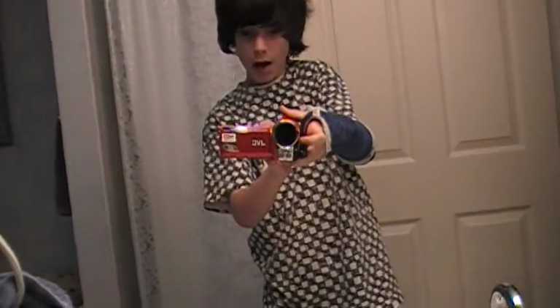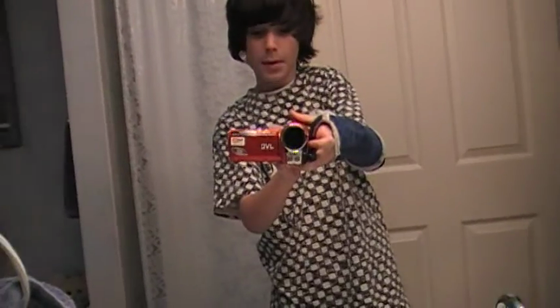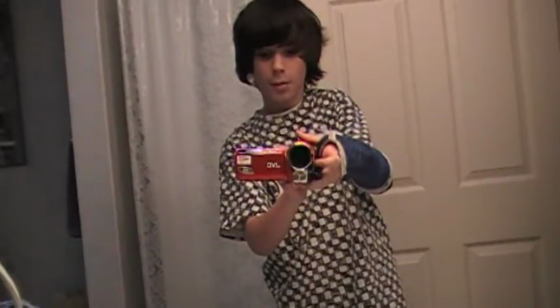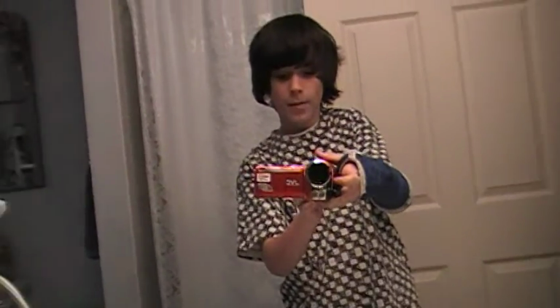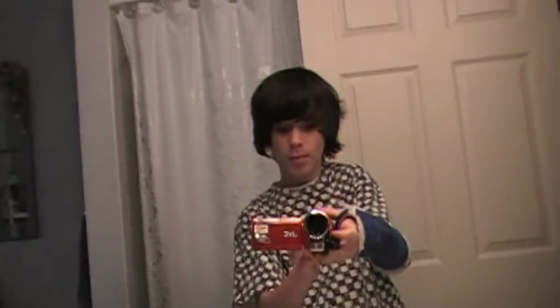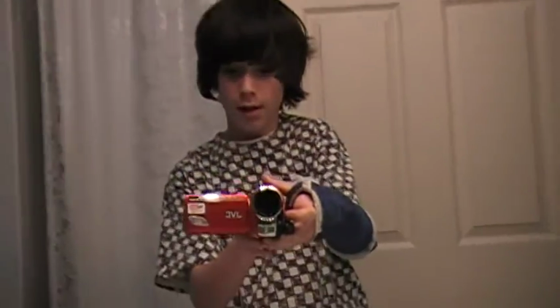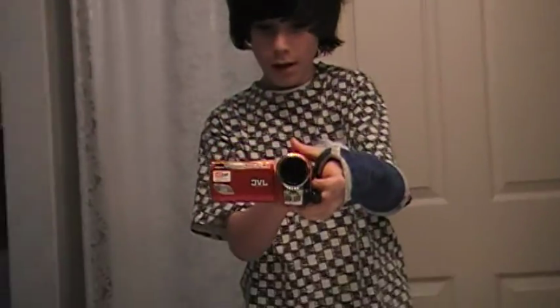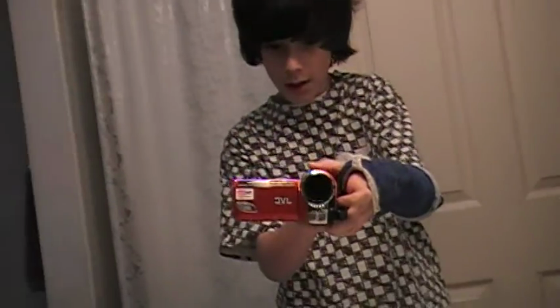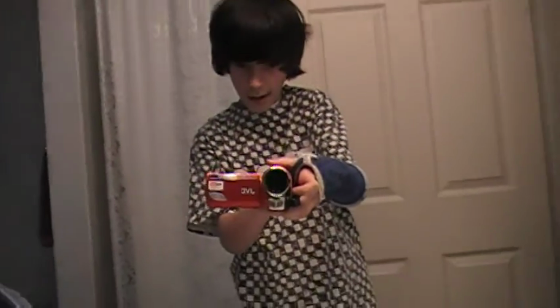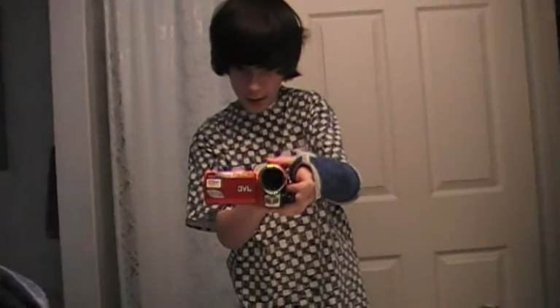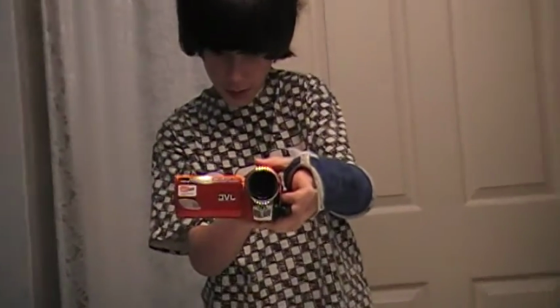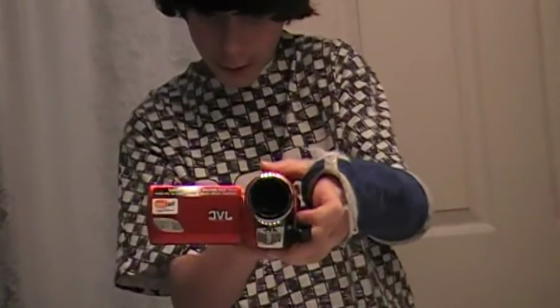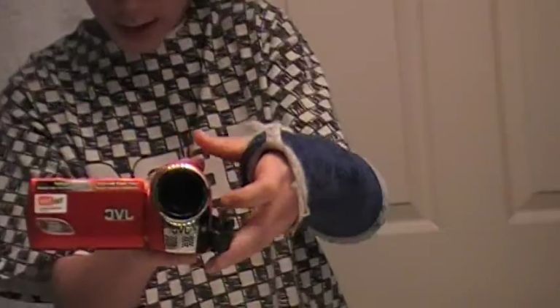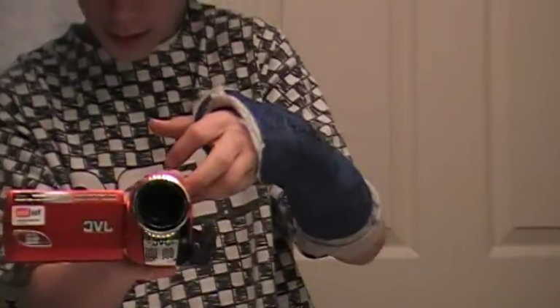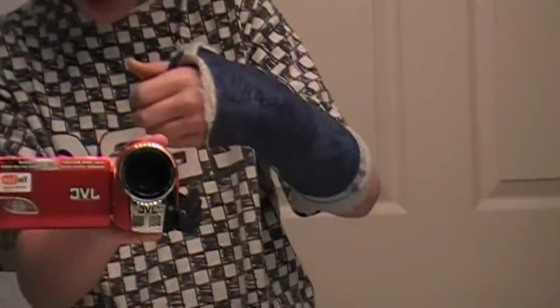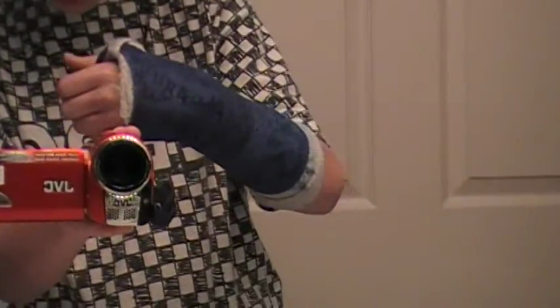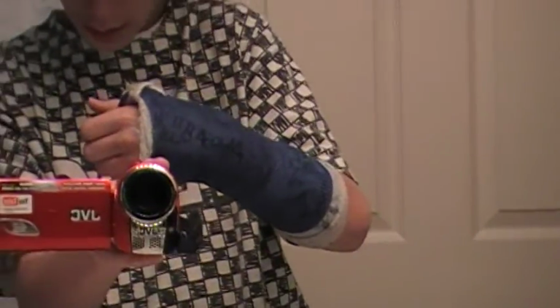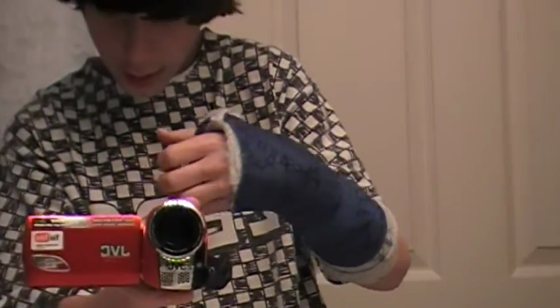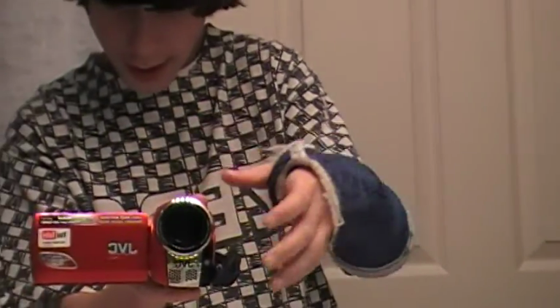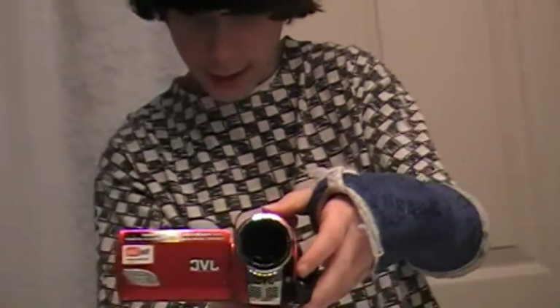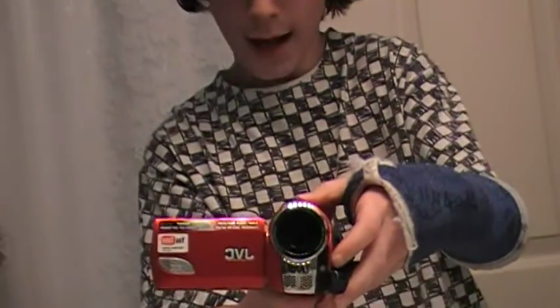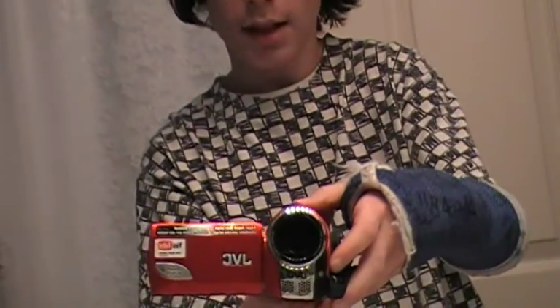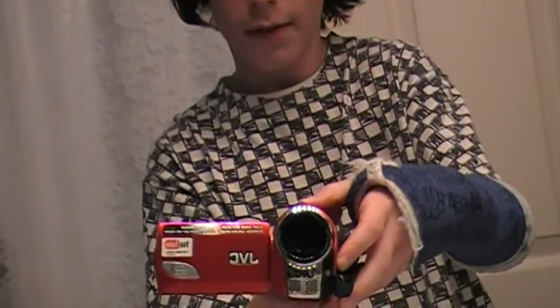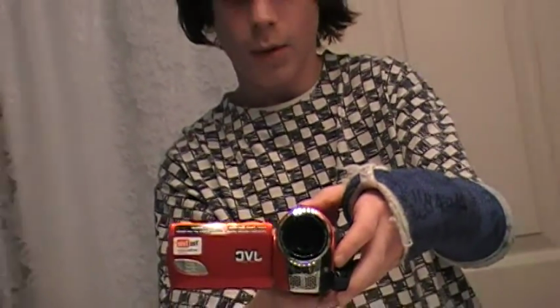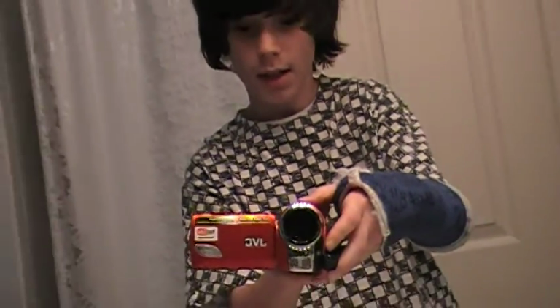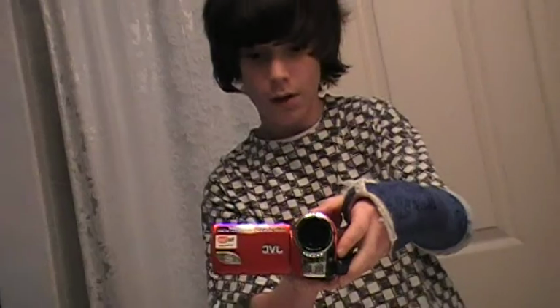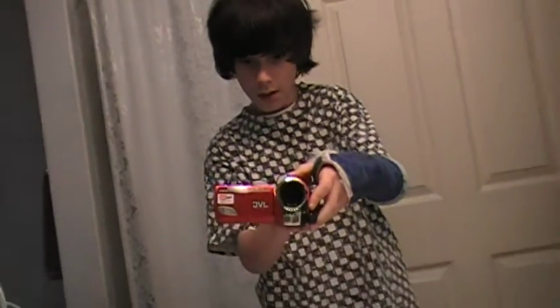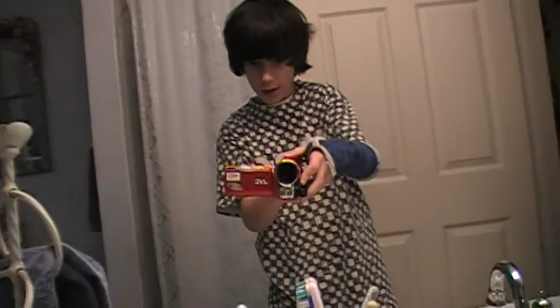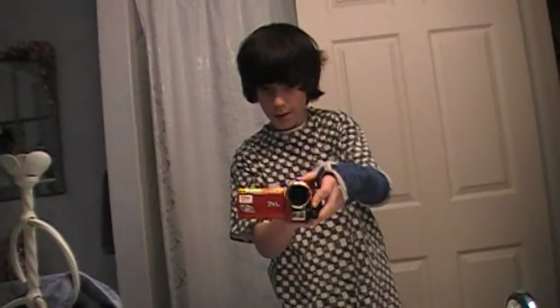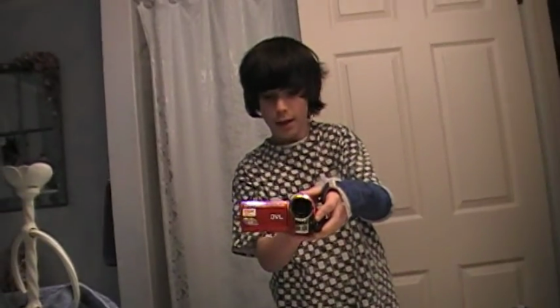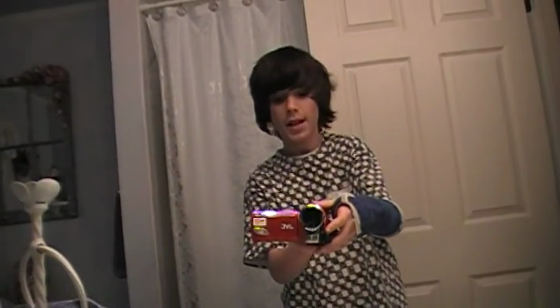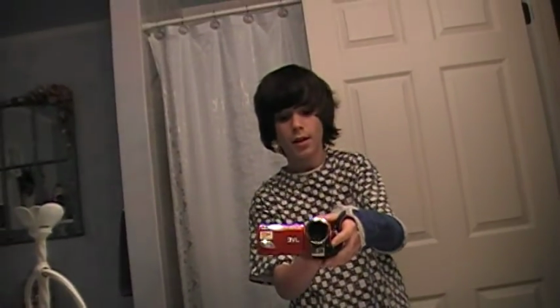I'm going to be bringing on more skate videos, but I broke my wrist and the cast is coming off in like a week, so I'm going to start making some skate videos.